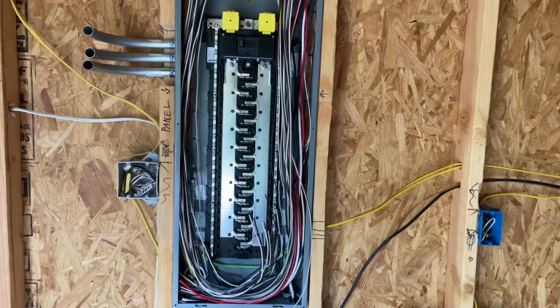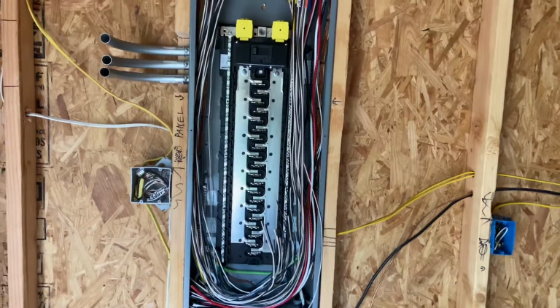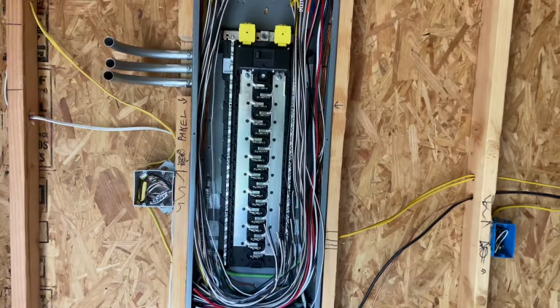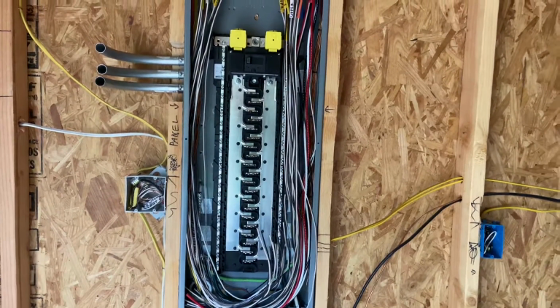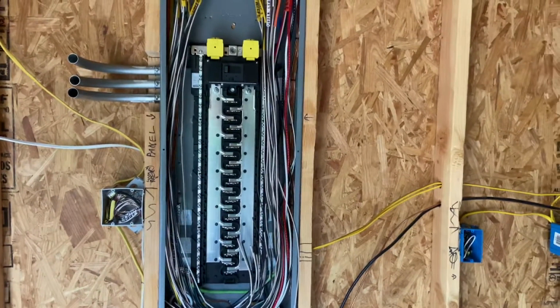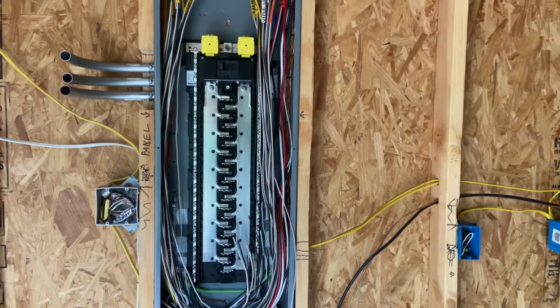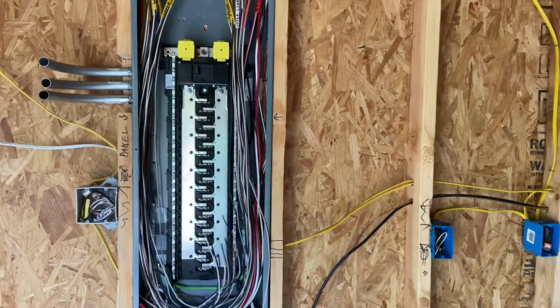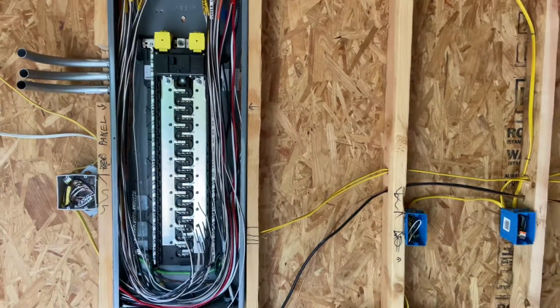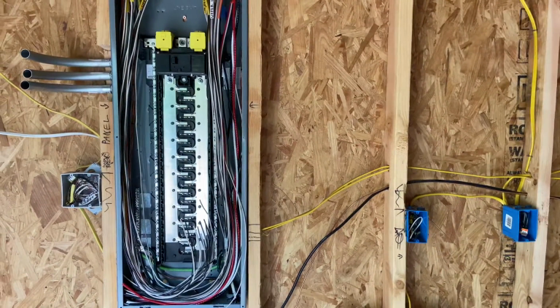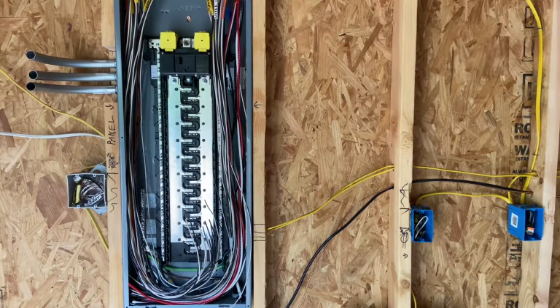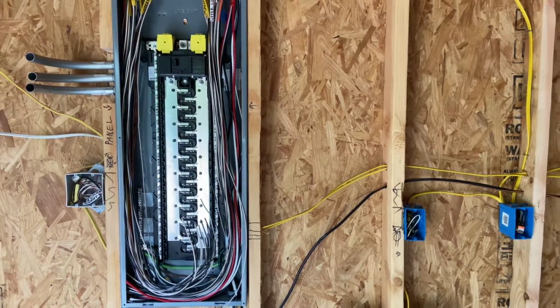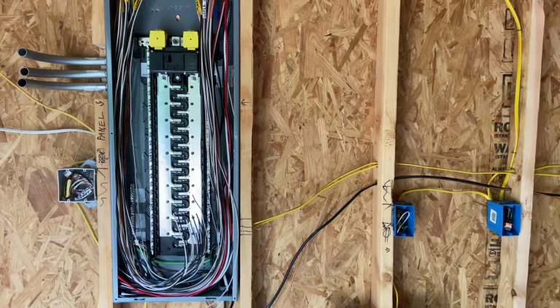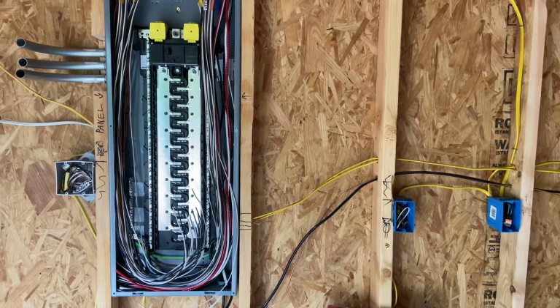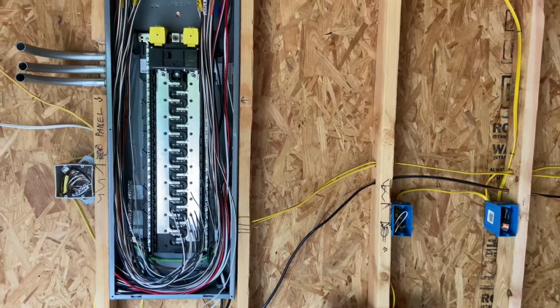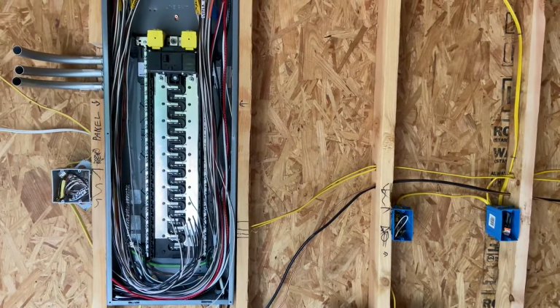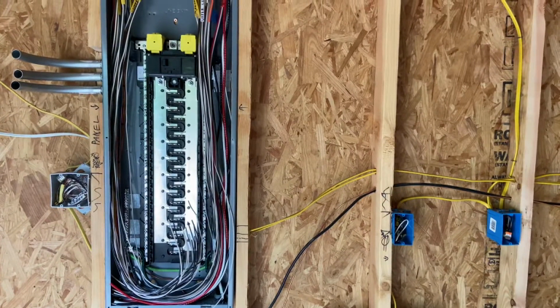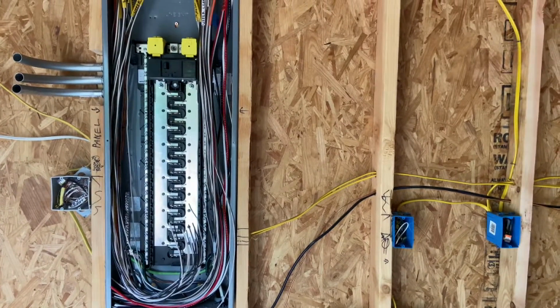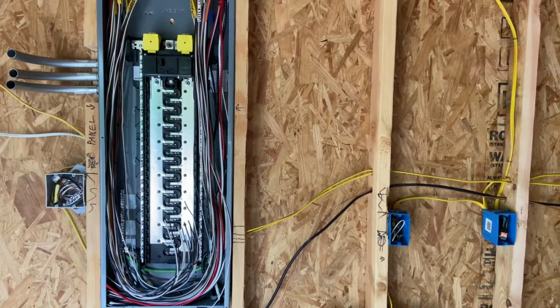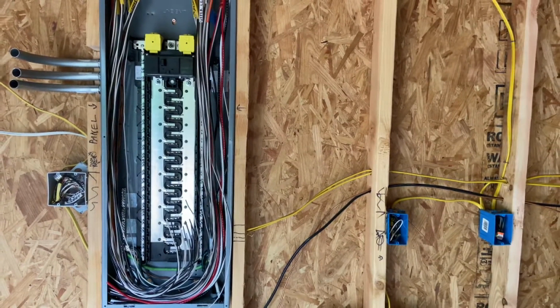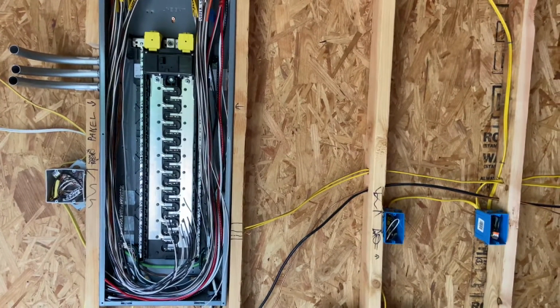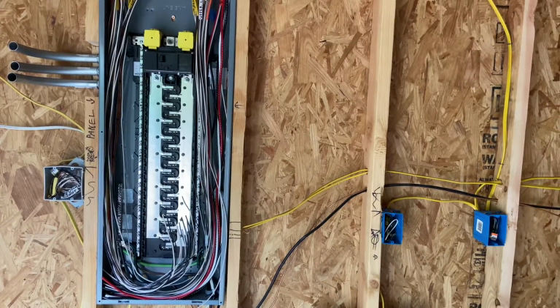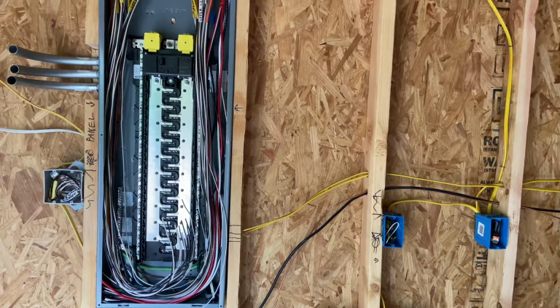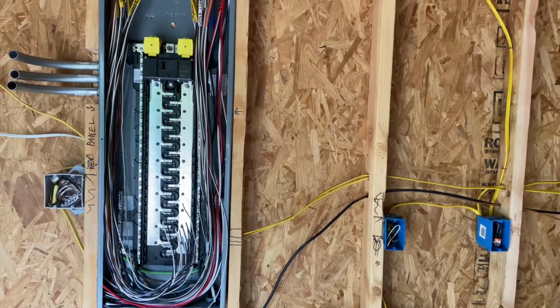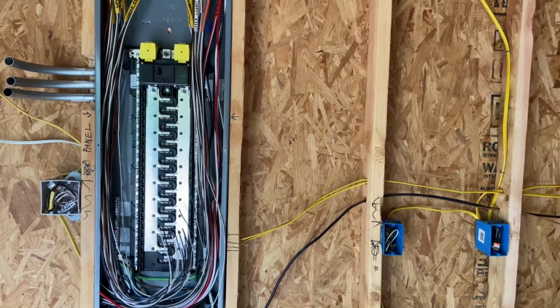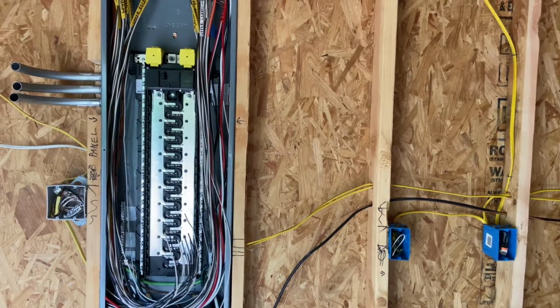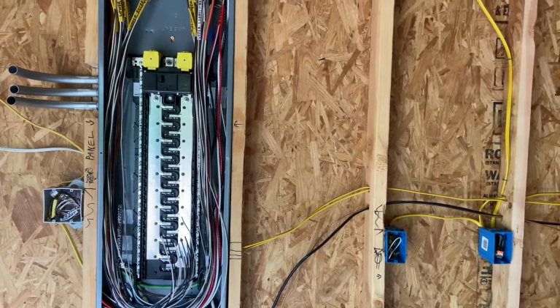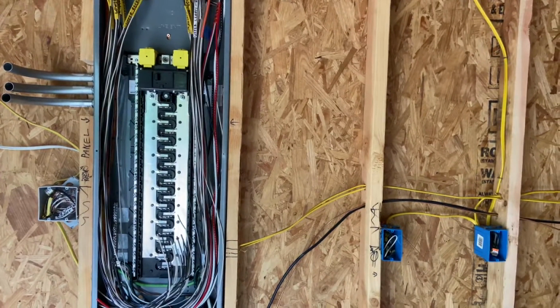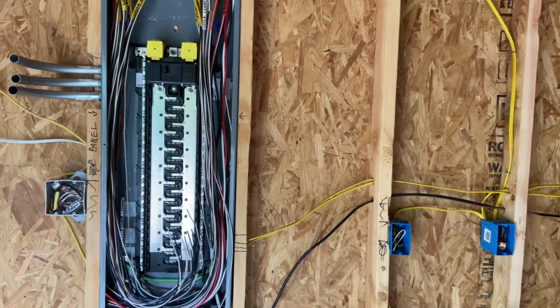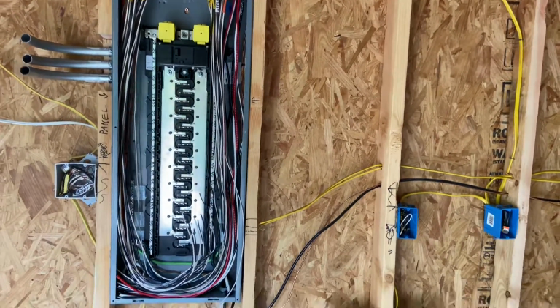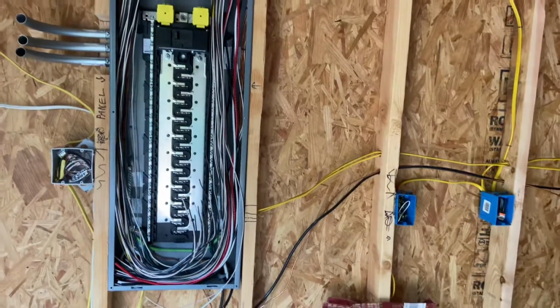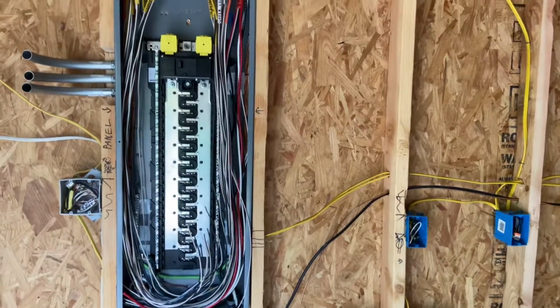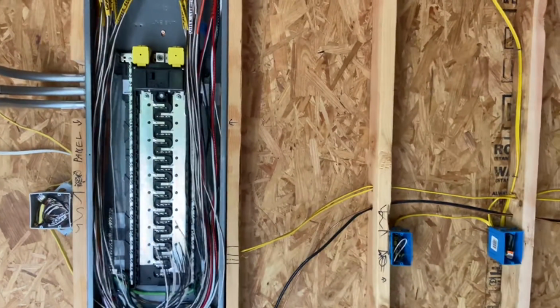Hi viewers, welcome back to the channel. Today I'm going to talk about electrical ripout or electrical makeup. This will be a two-part video. The first part is going to talk about the panel, and then we'll do a follow-on video to talk about the actual boxes for outlets and switches and stuff.